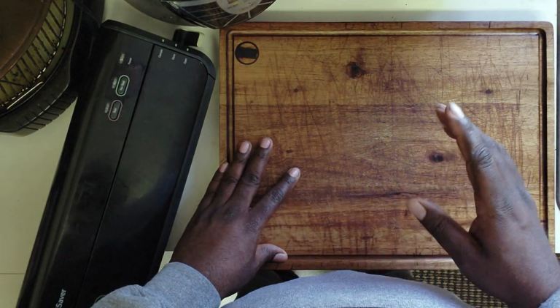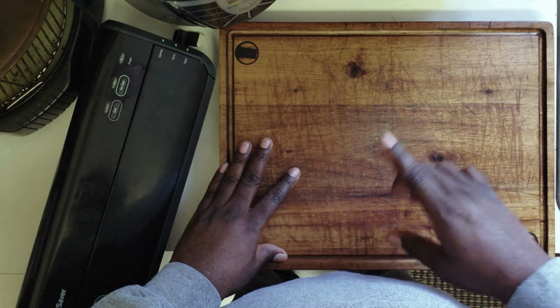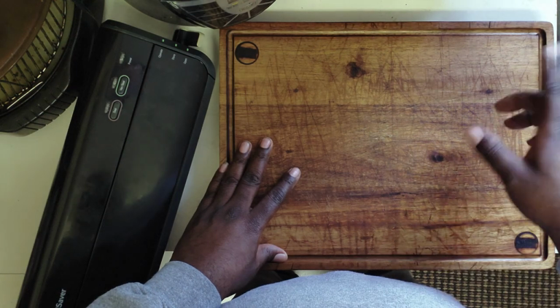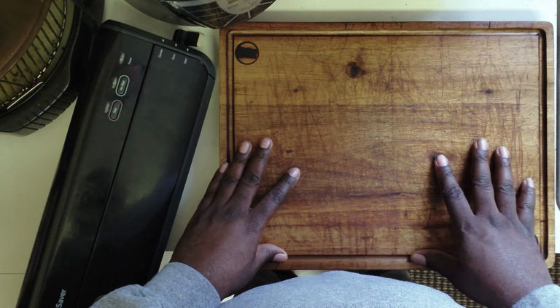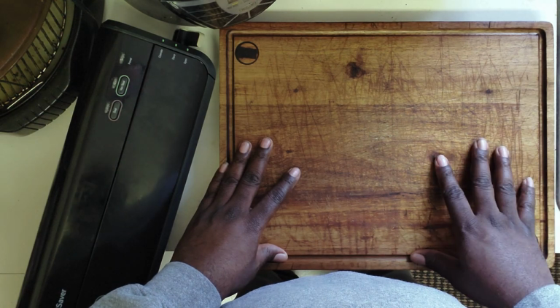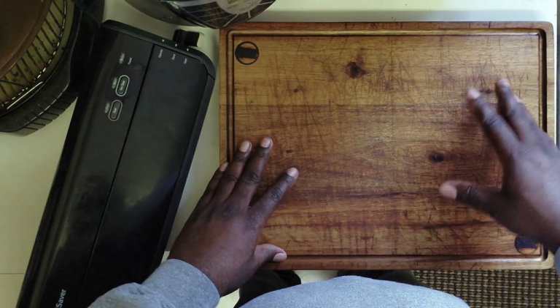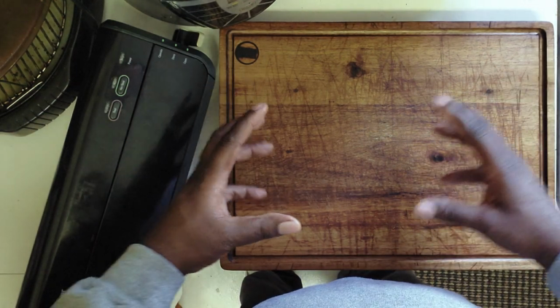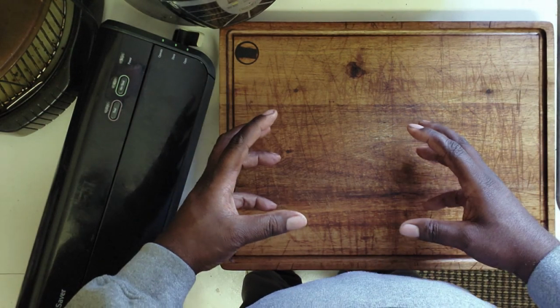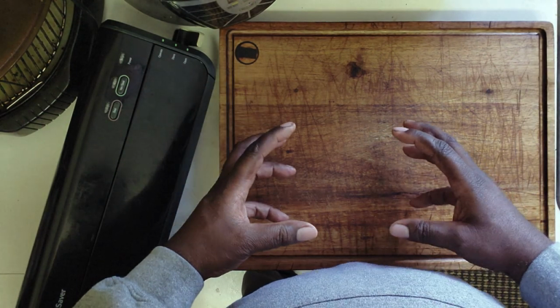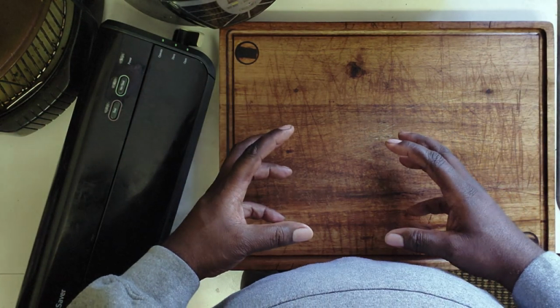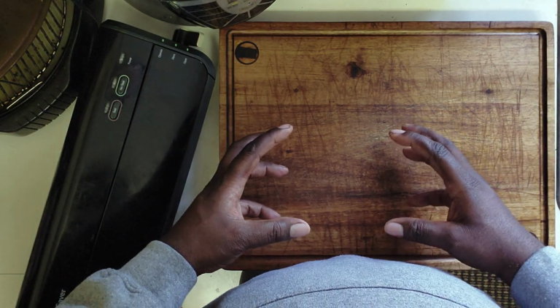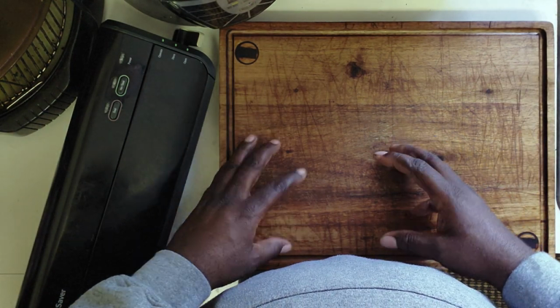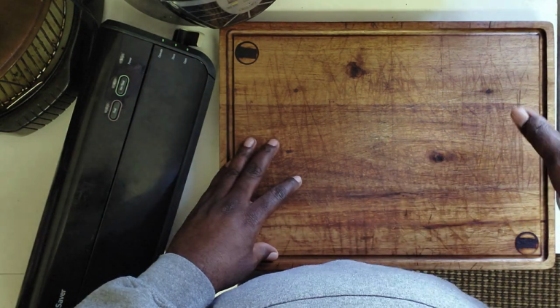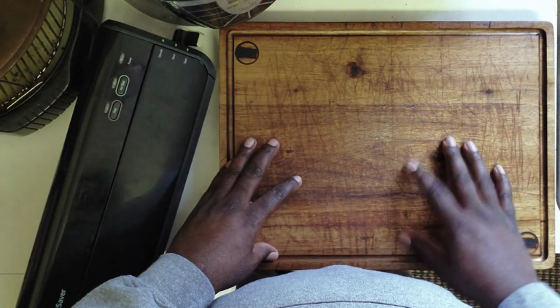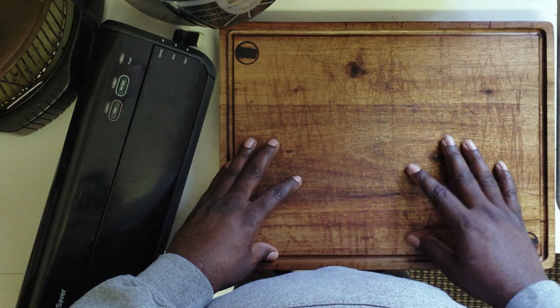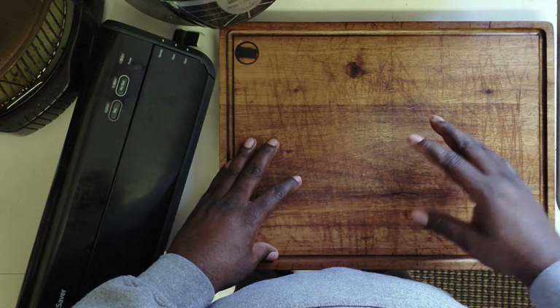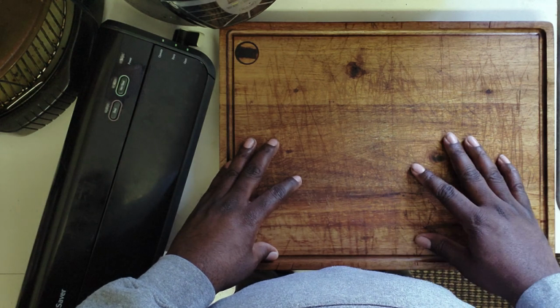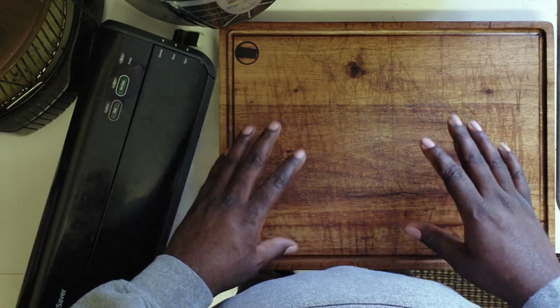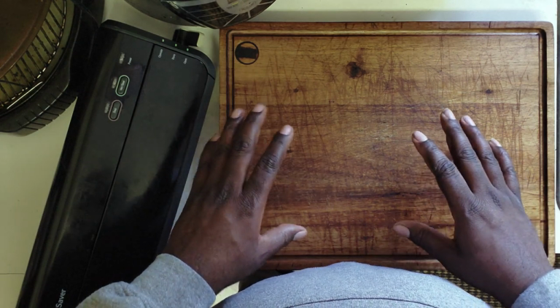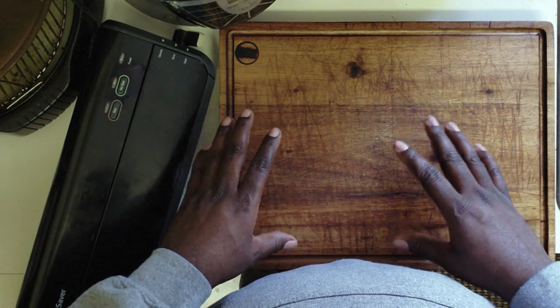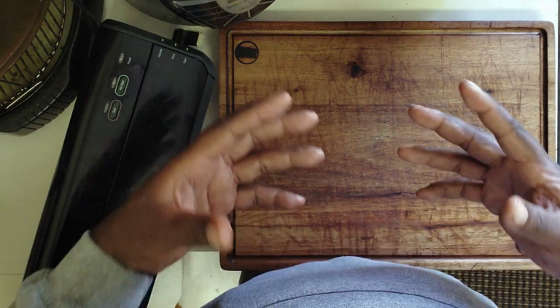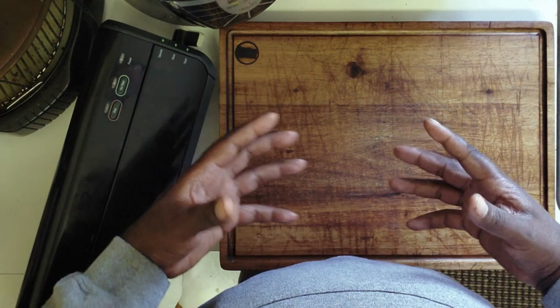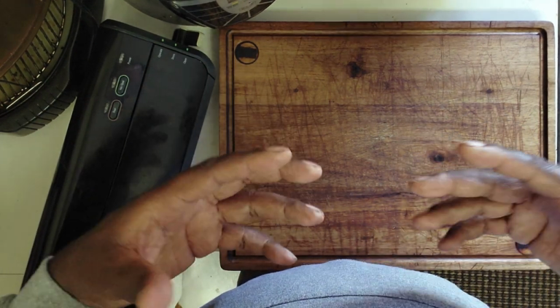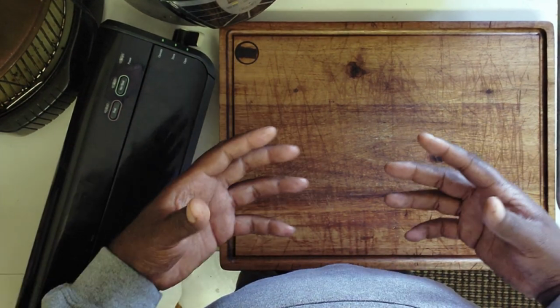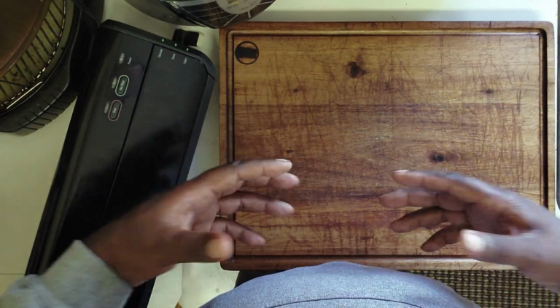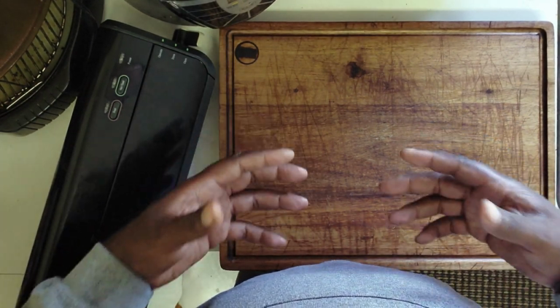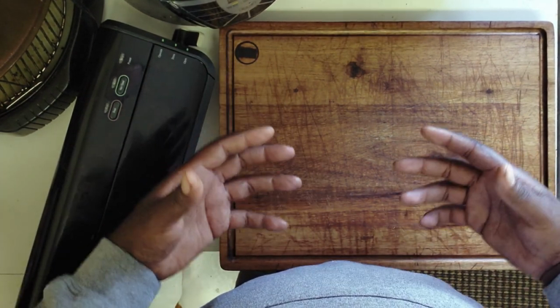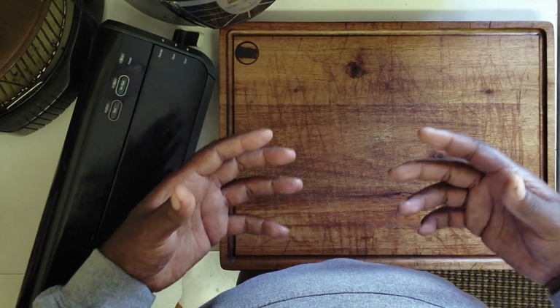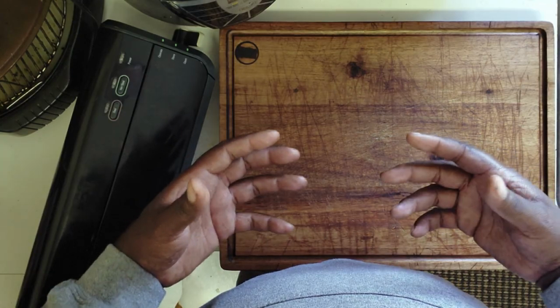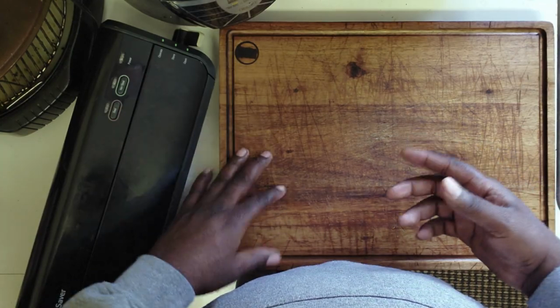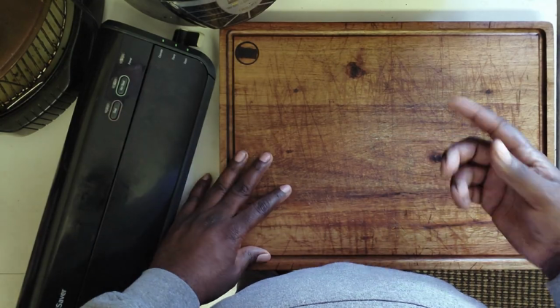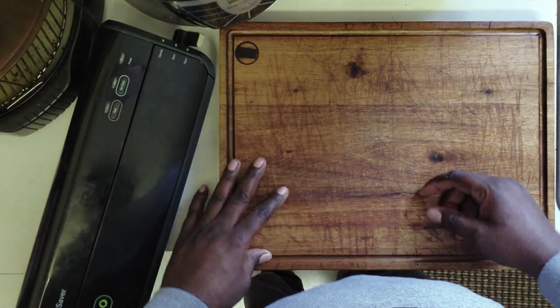Today we're going to go back into our playbook, break out the Anova sous vide machine, vacuum seal and season up some chicken thighs, throw them in a water bath, then sear them up and let you guys see the amazing end result of a great sous vide piece of poultry. Let's get to it.